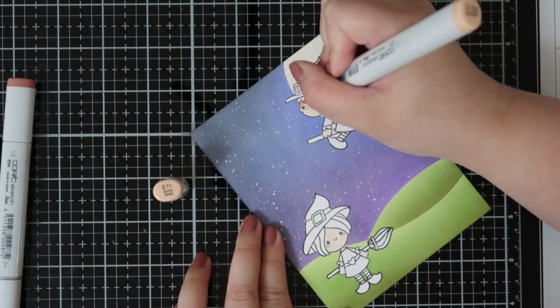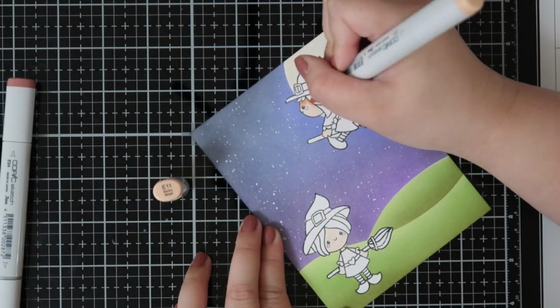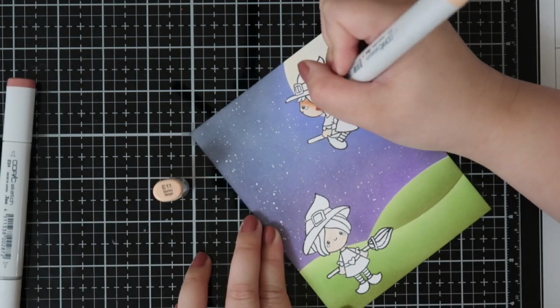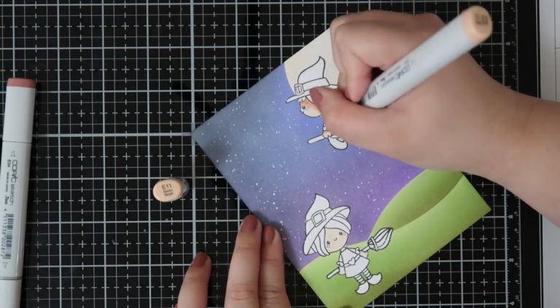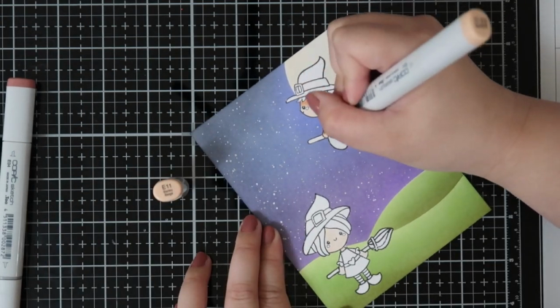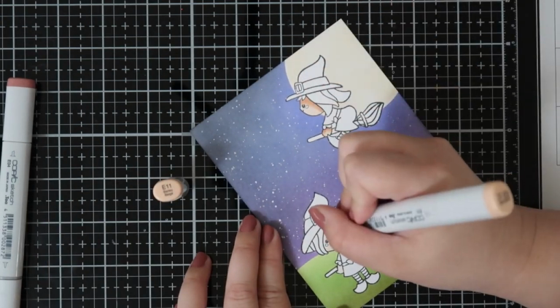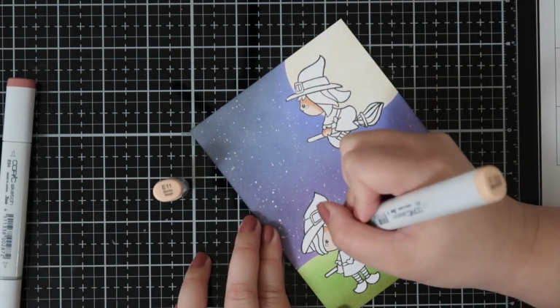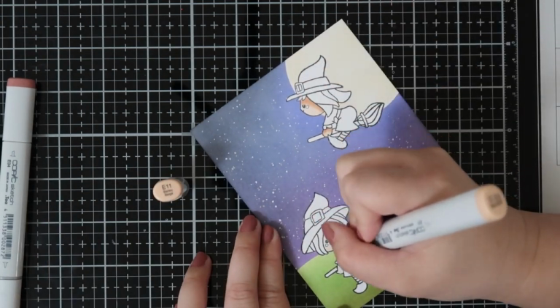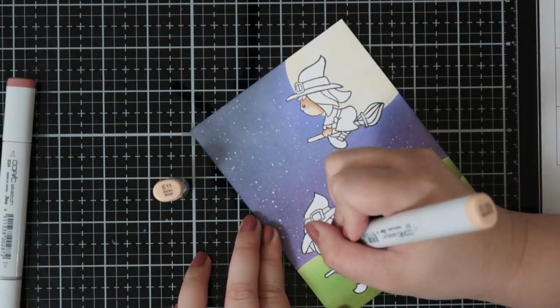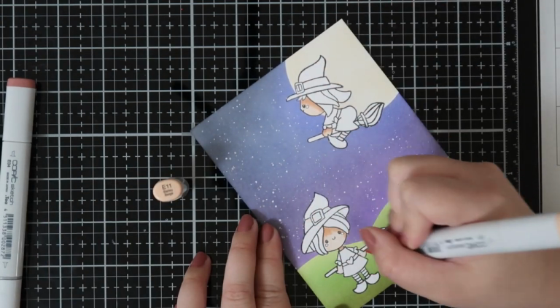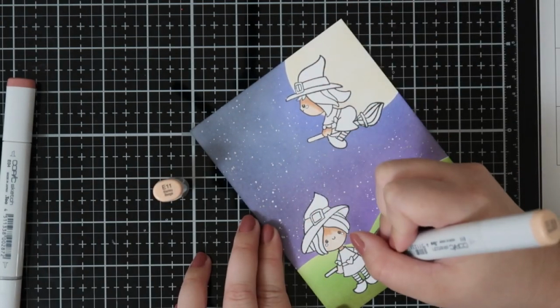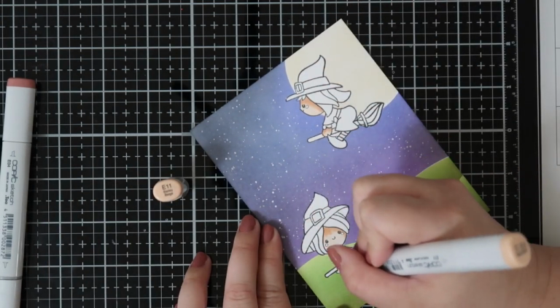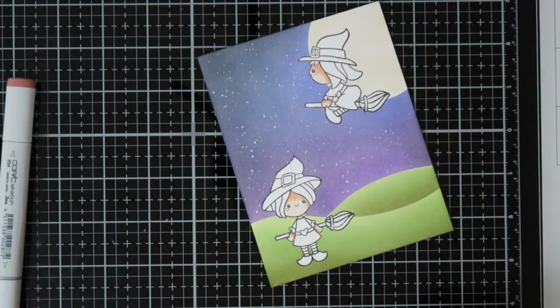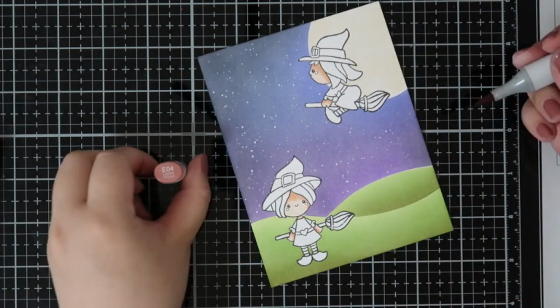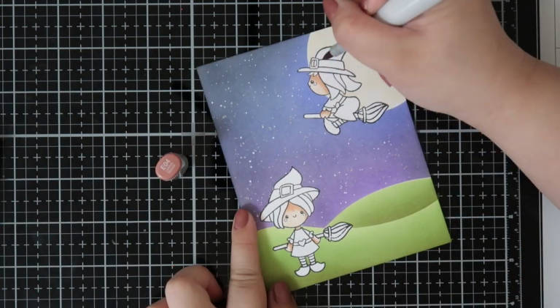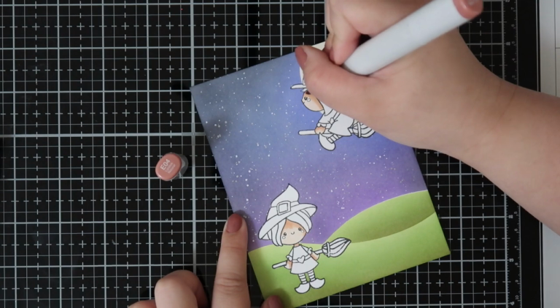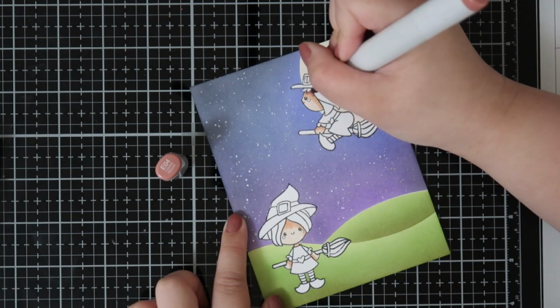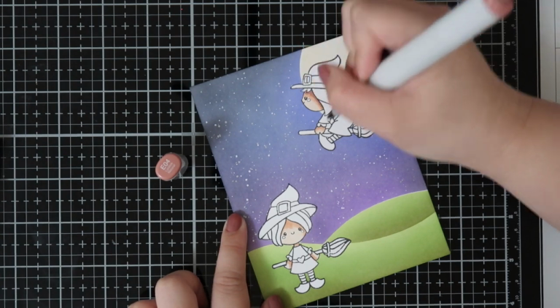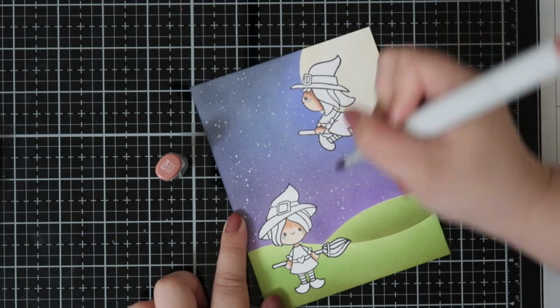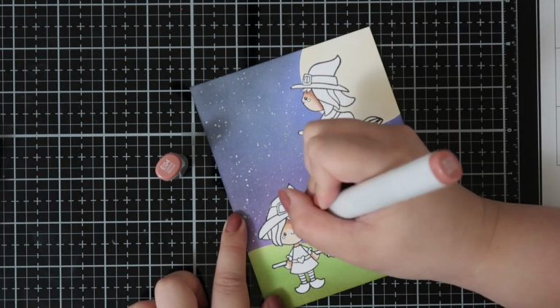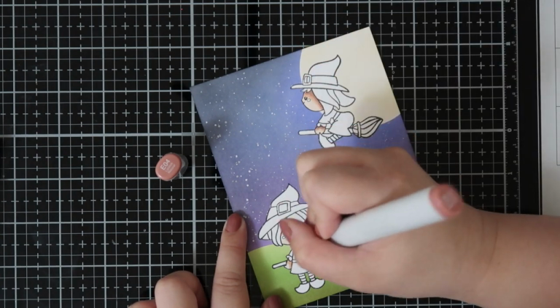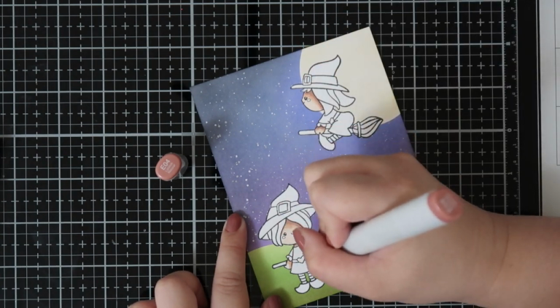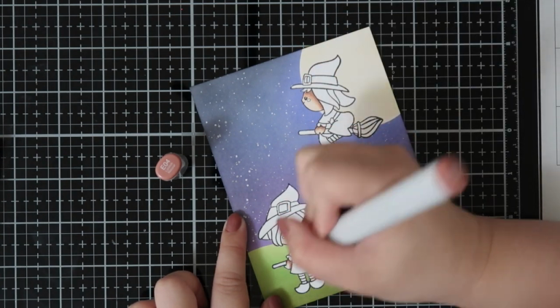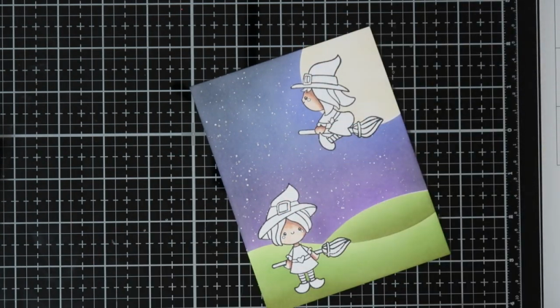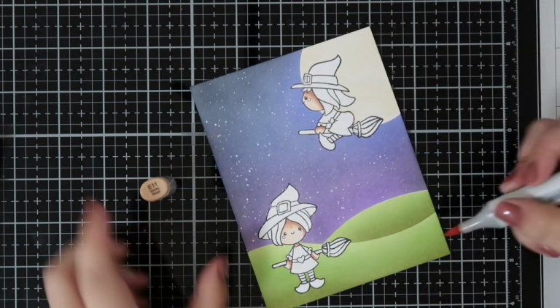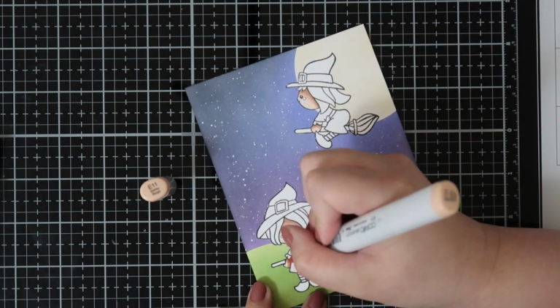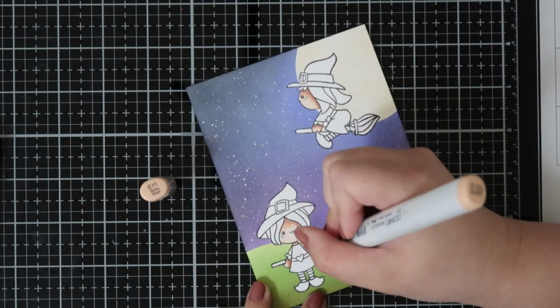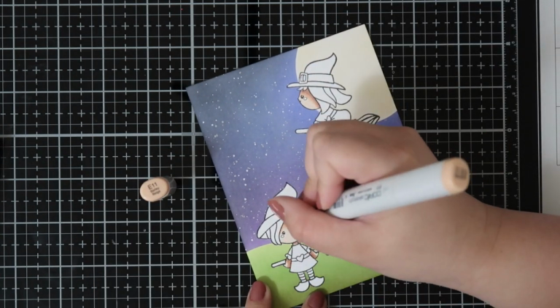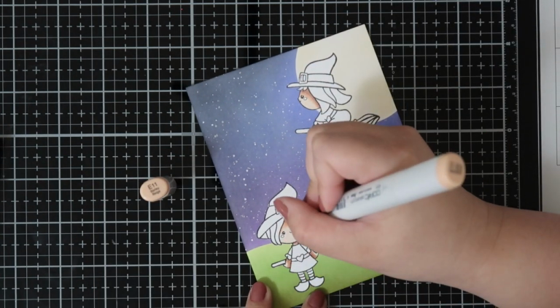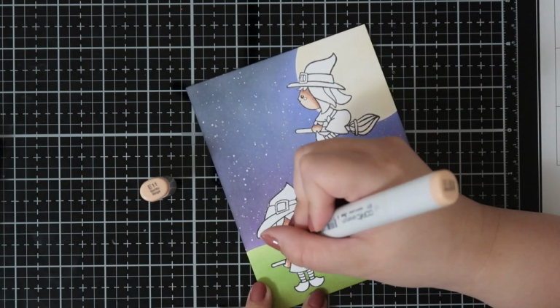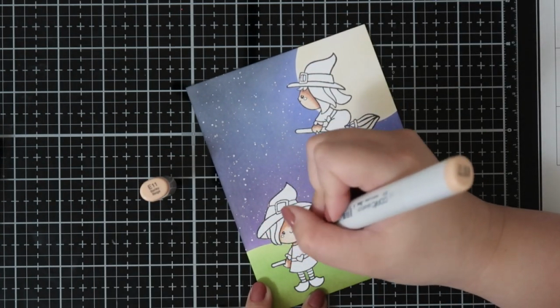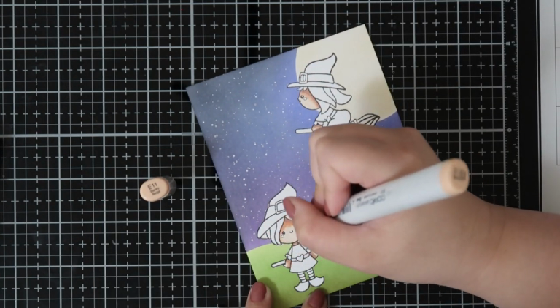Now I'm going to go ahead and color up these images with Copic markers. All the markers I'm using for the coloring will be listed down below.